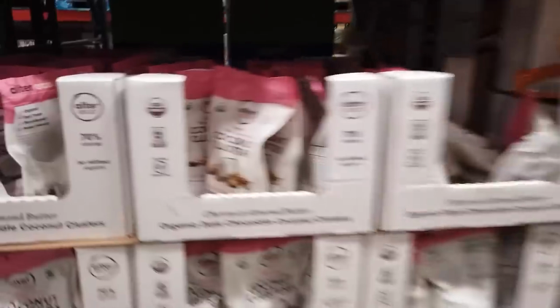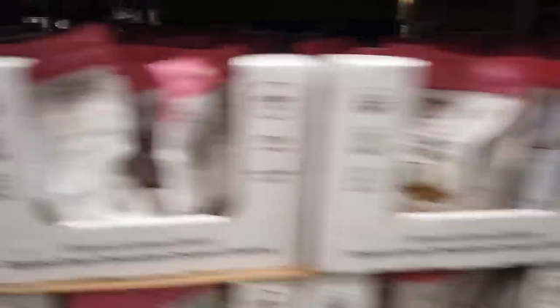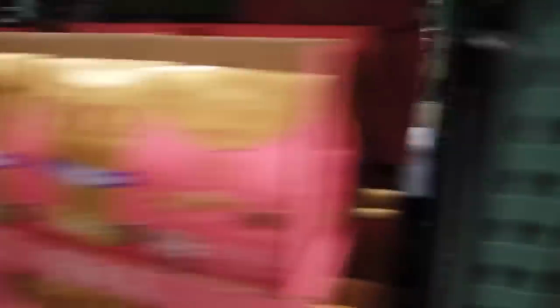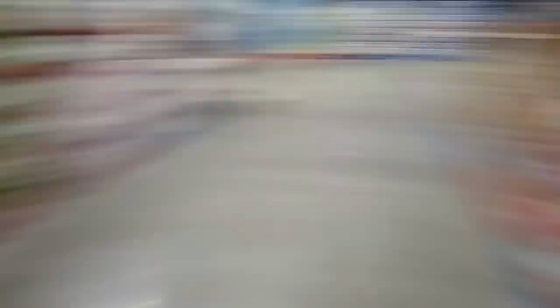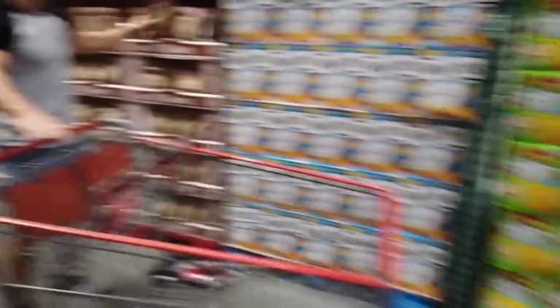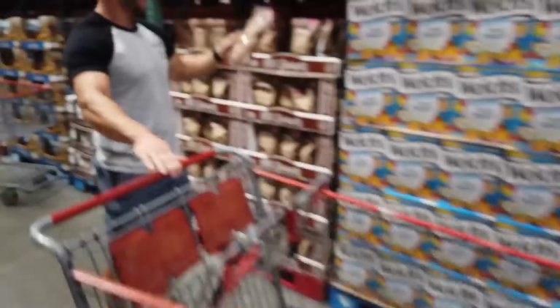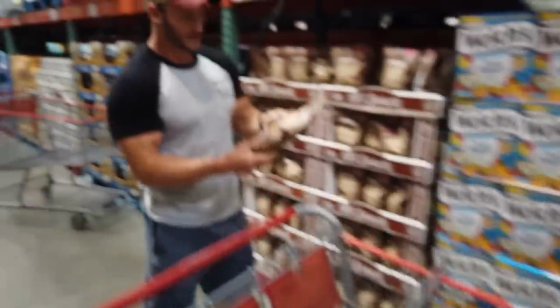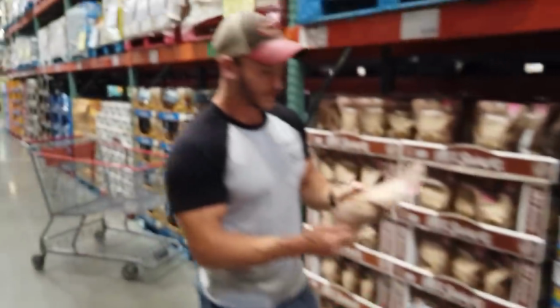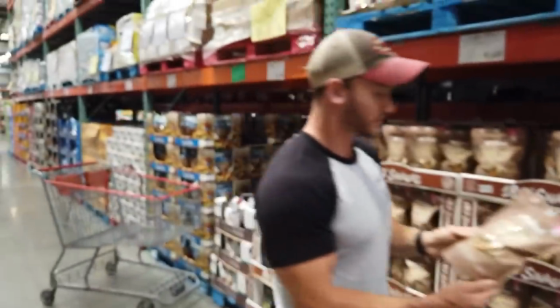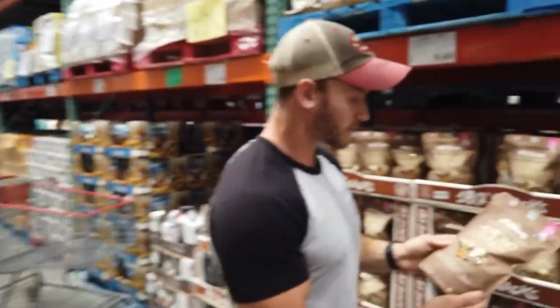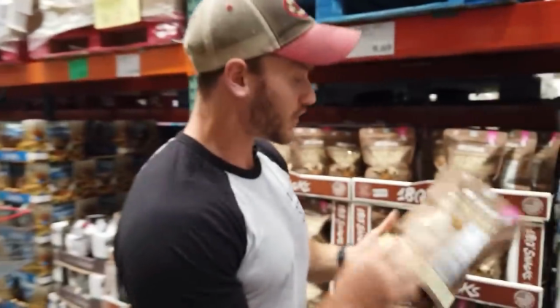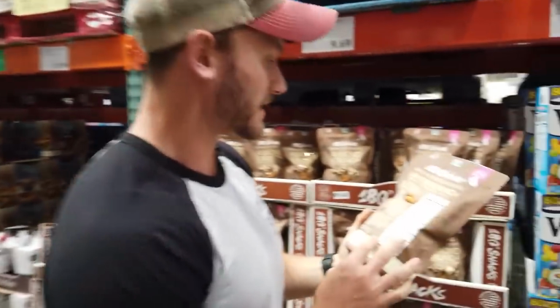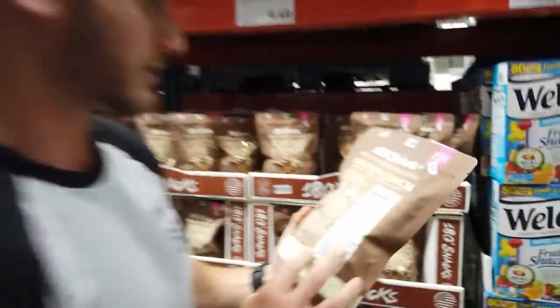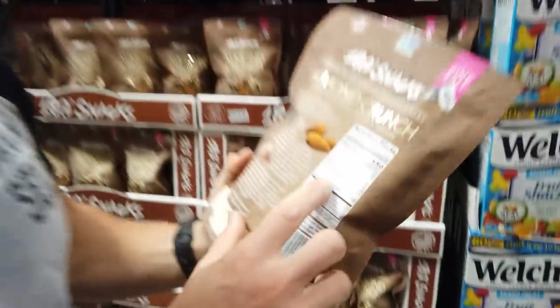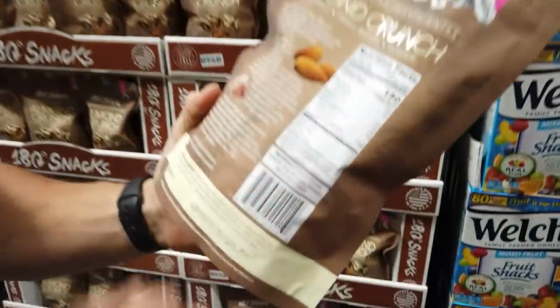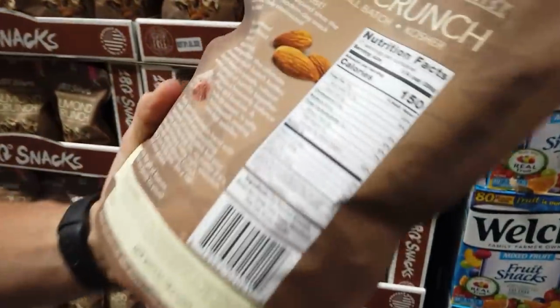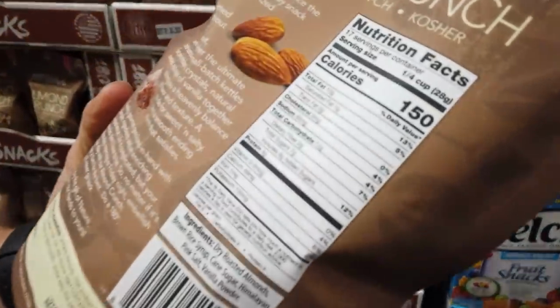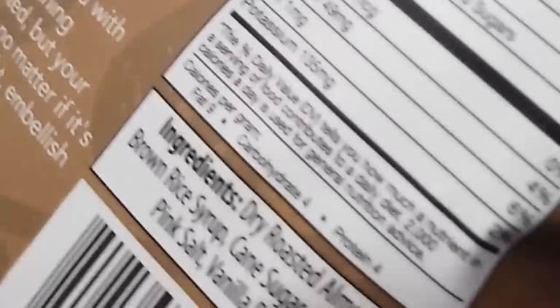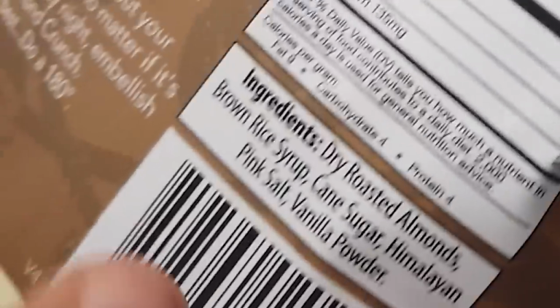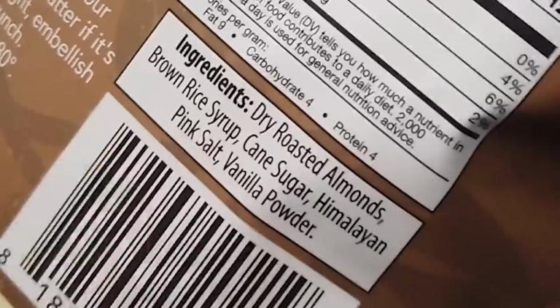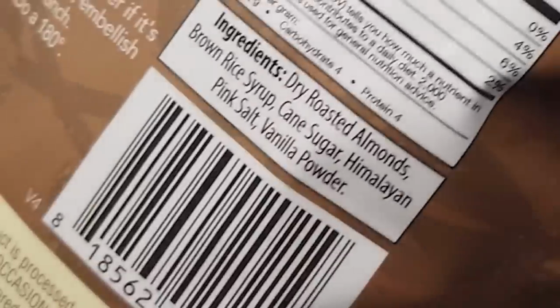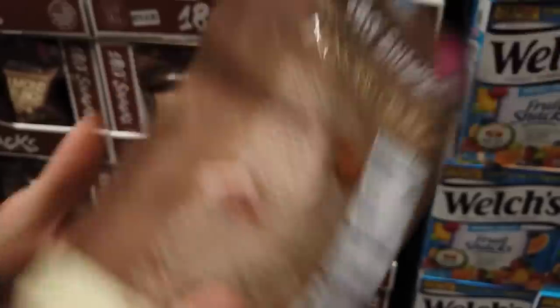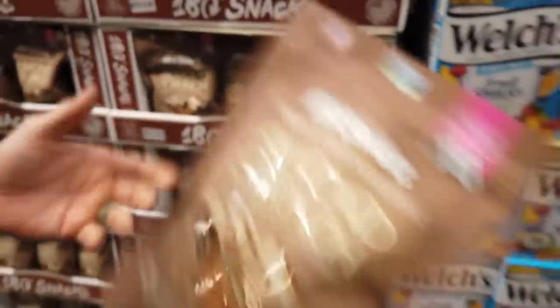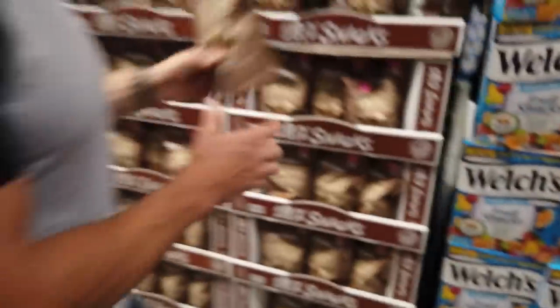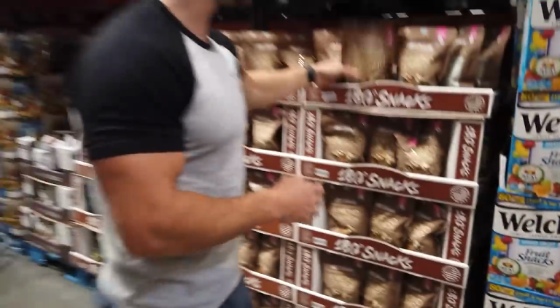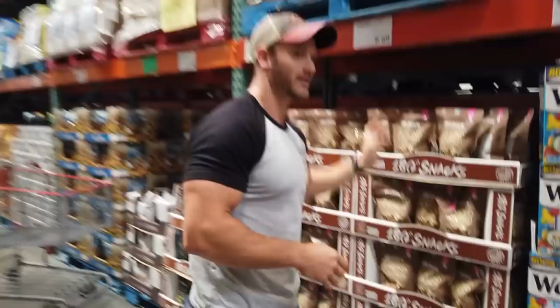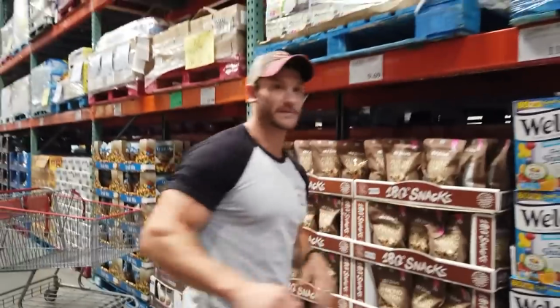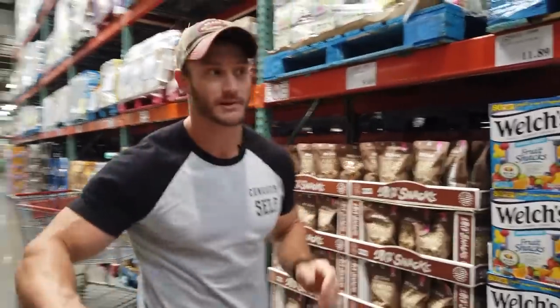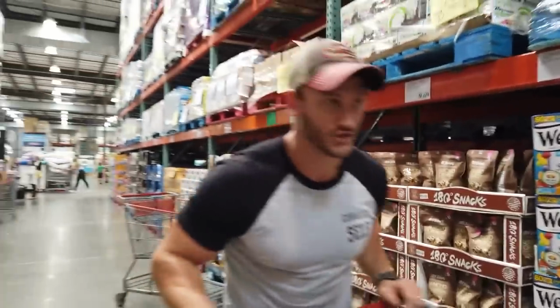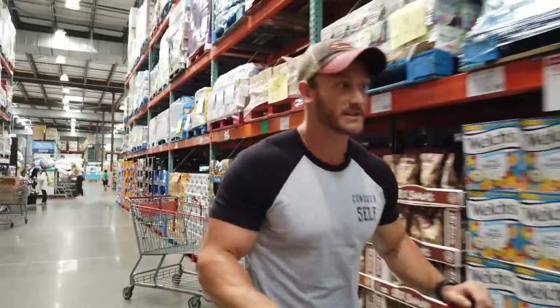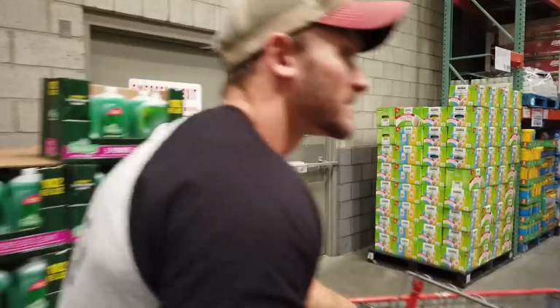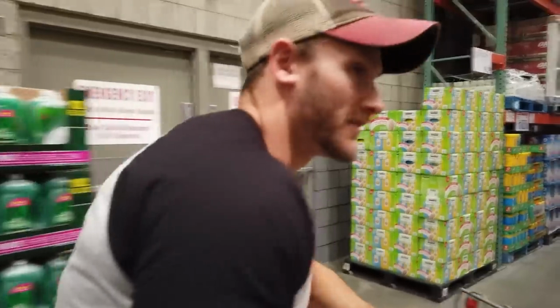A lot of this stuff is very deceiving. You see 'almond crunch' and think it's just almonds, but they add seven grams of sugar — dry roasted almonds with brown rice syrup and cane sugar. A lot of things in Costco you've got to be careful of, but there are also a lot of hidden gems. Let's see what we've got in this processed aisle.